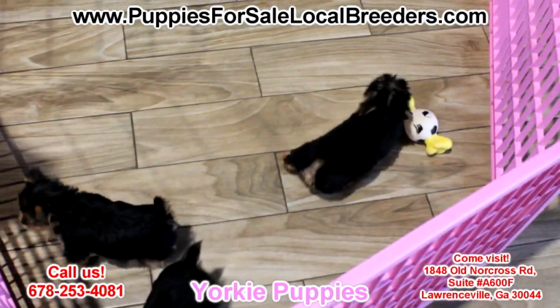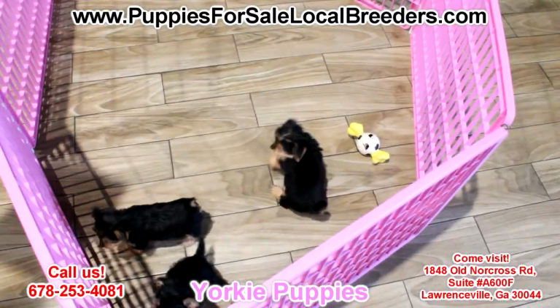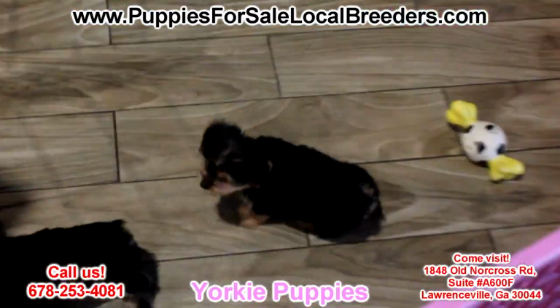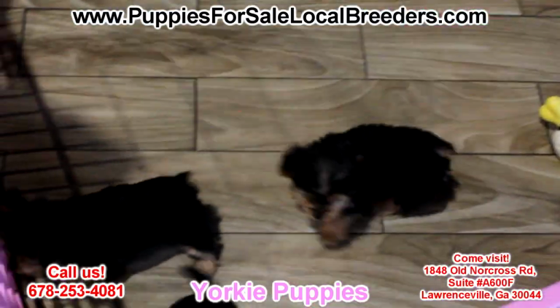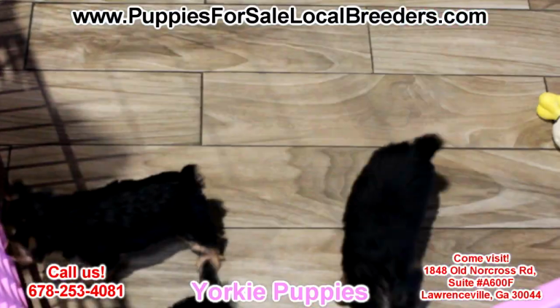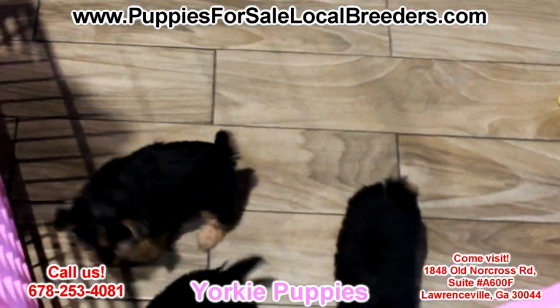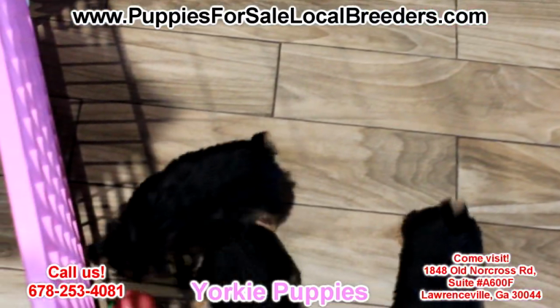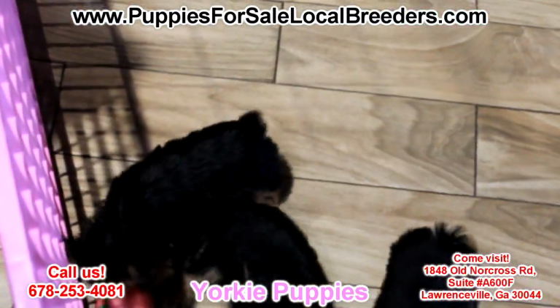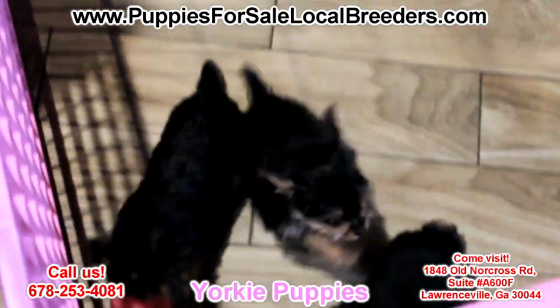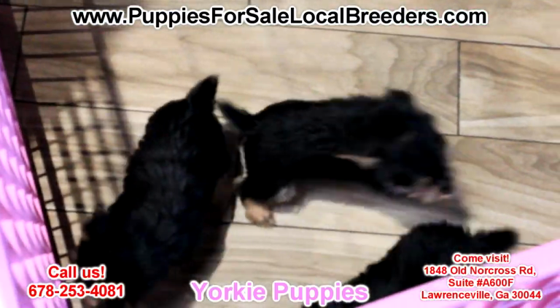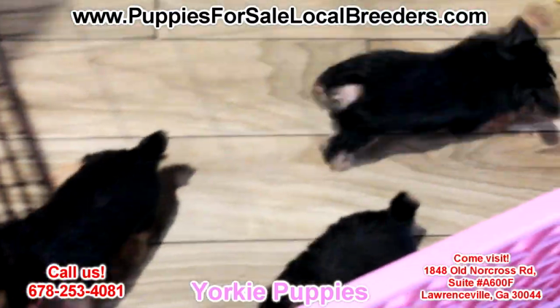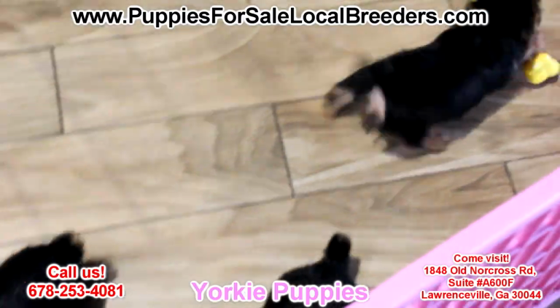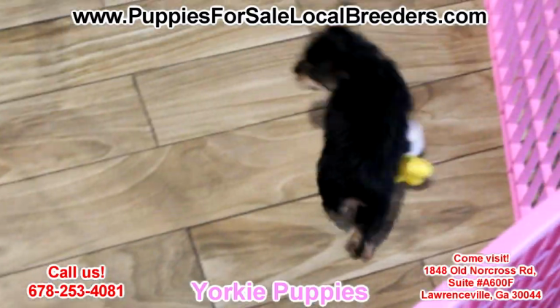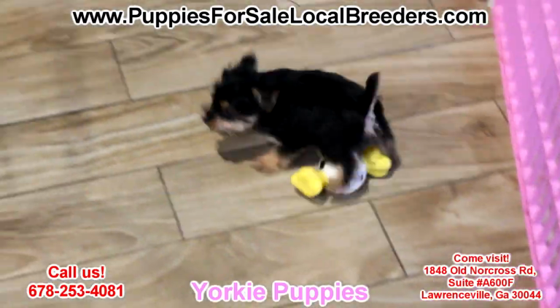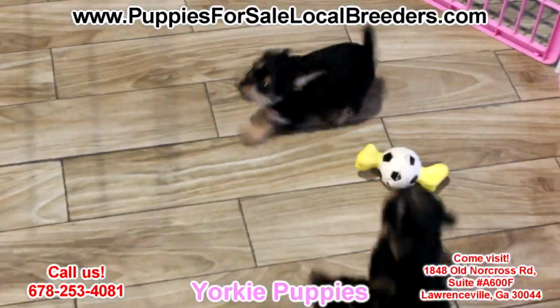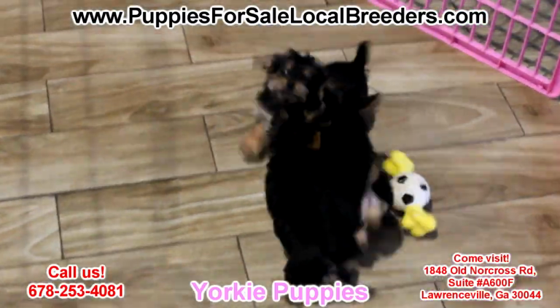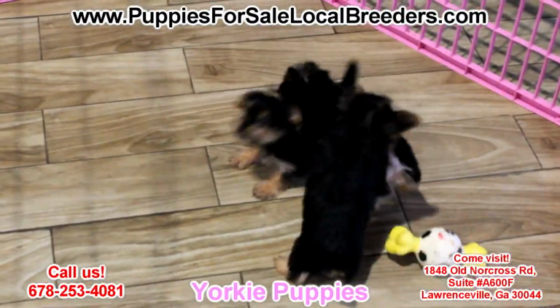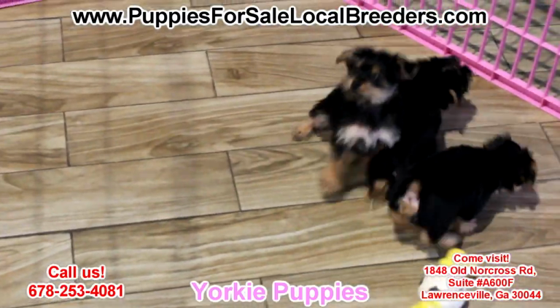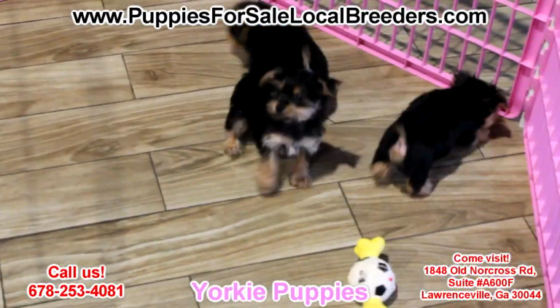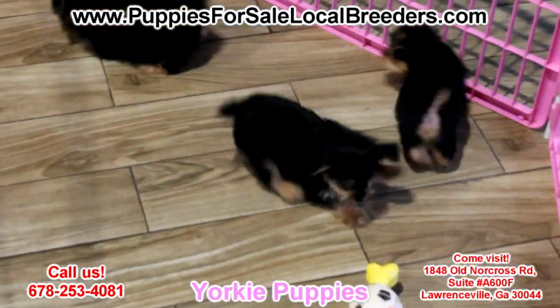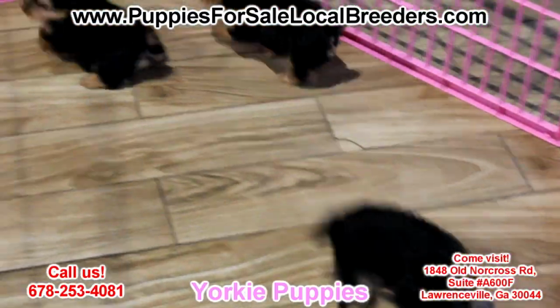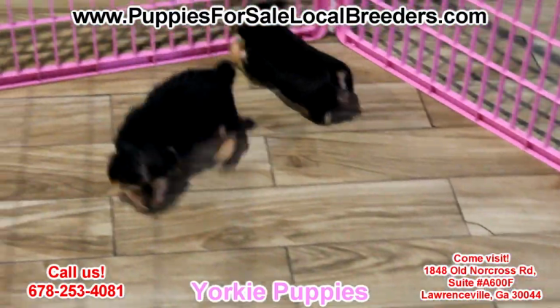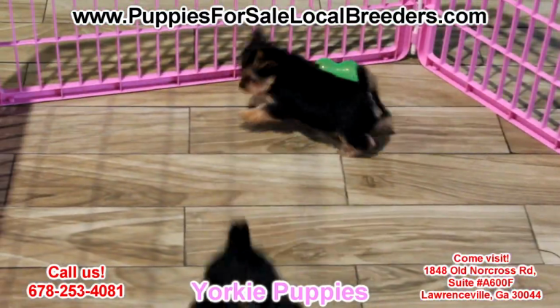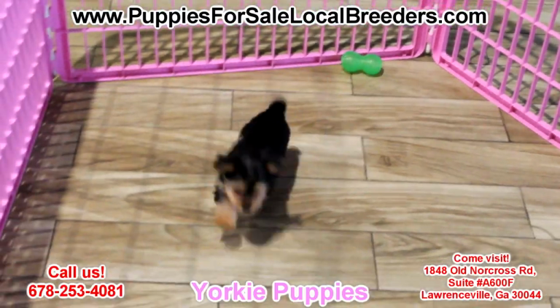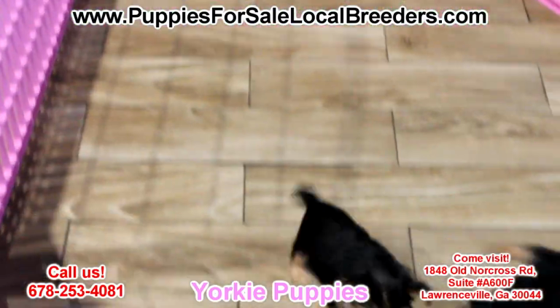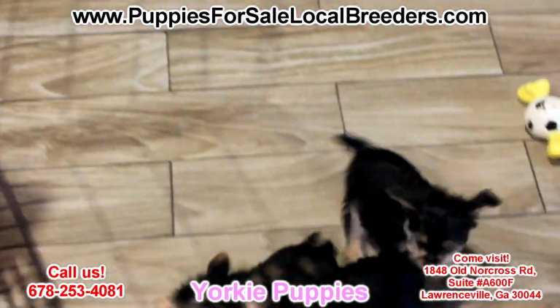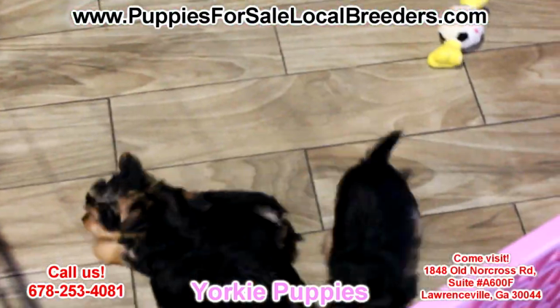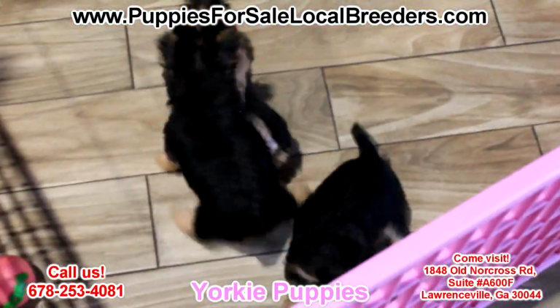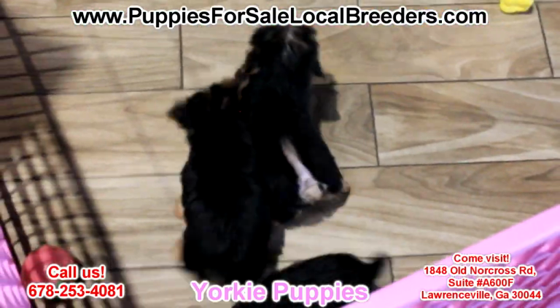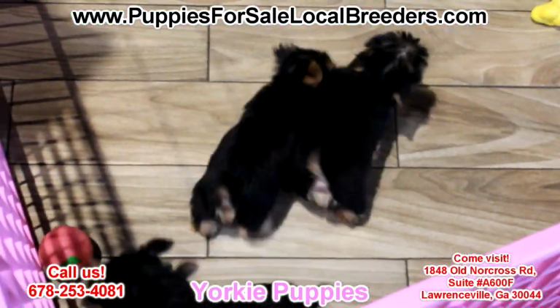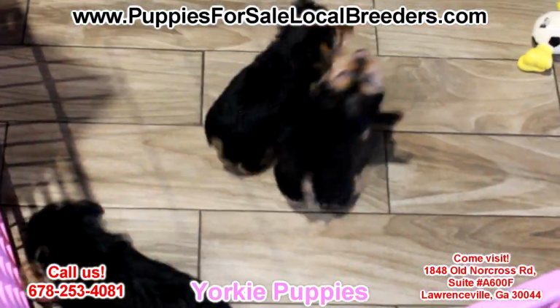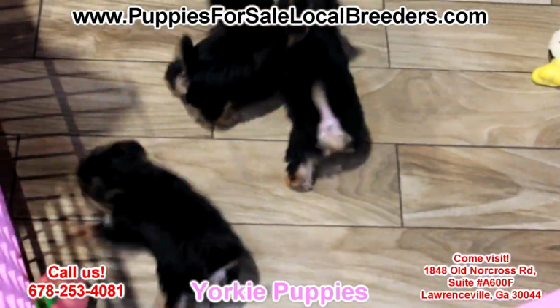Yorkie puppy! These guys are hypoallergenic, non-shedding. These are a little bigger than the Toy Yorkie, so if you have toddlers, these are the ones you want — a little sturdier. Great guys. Very affectionate.